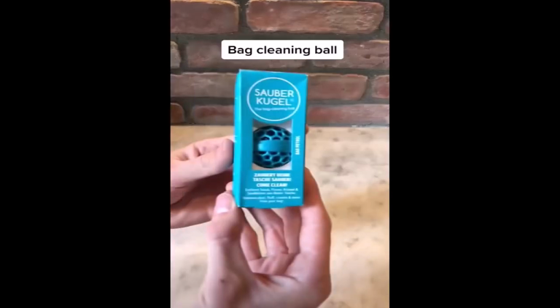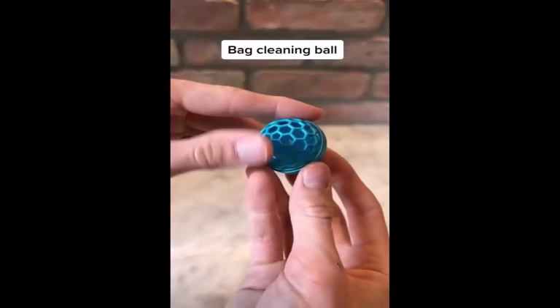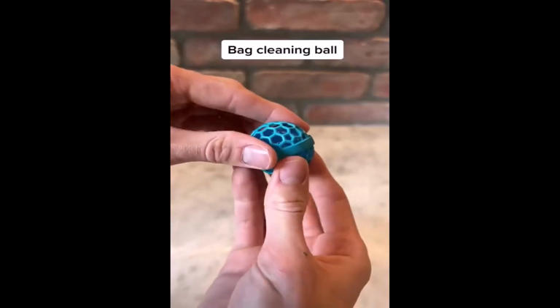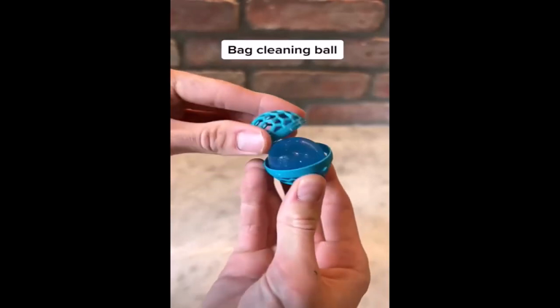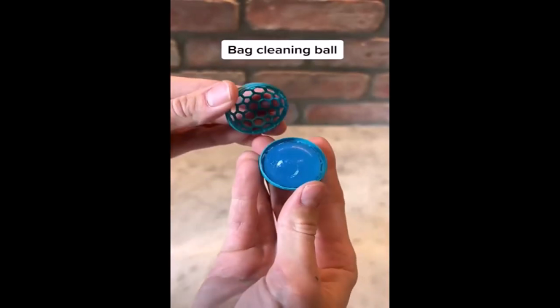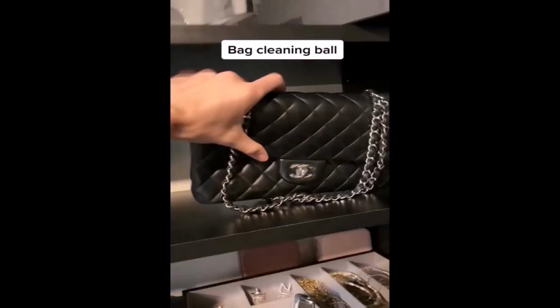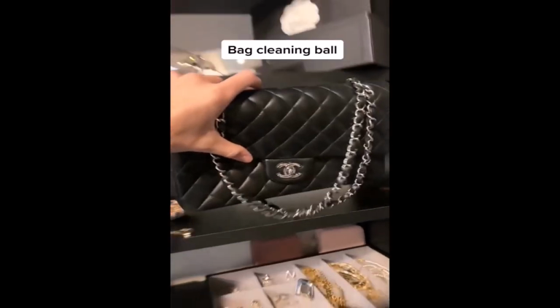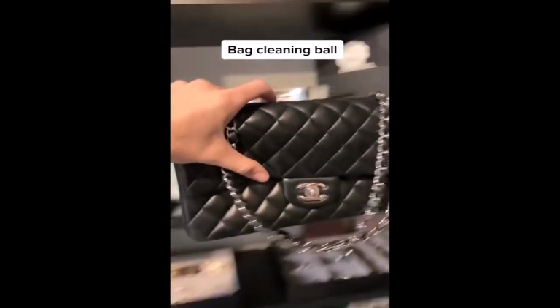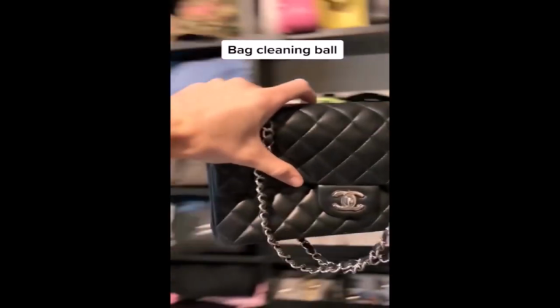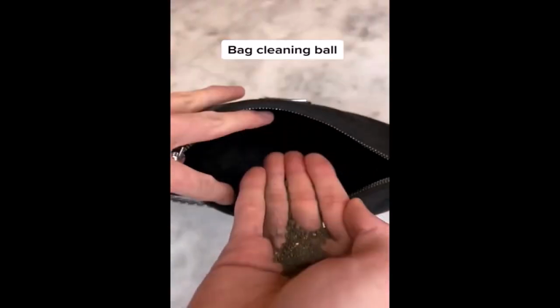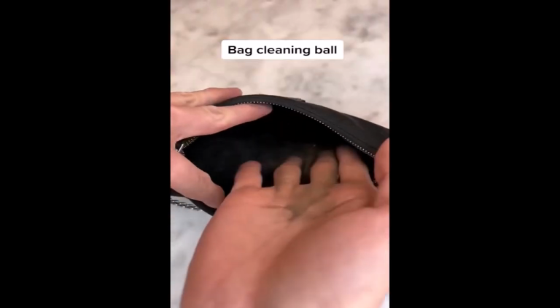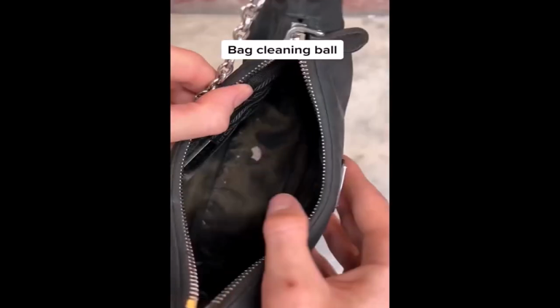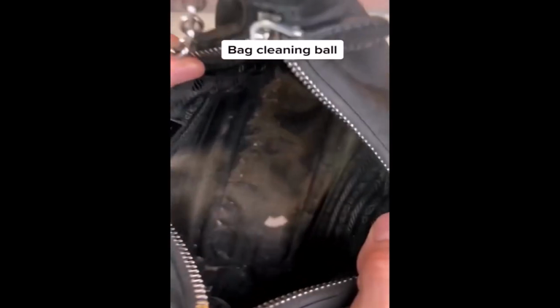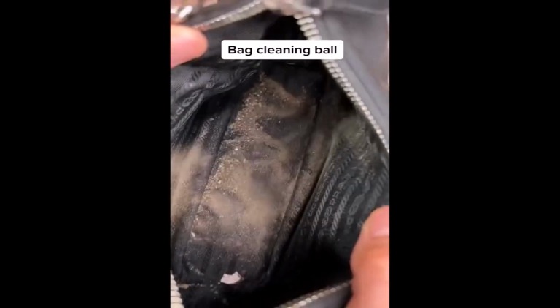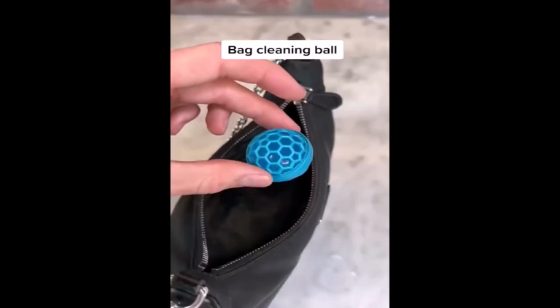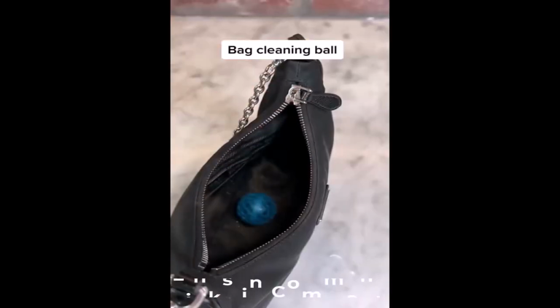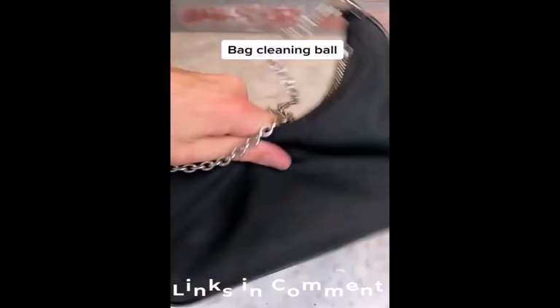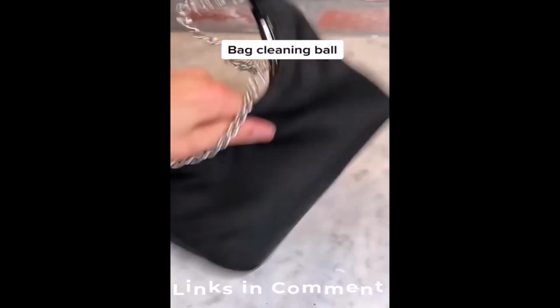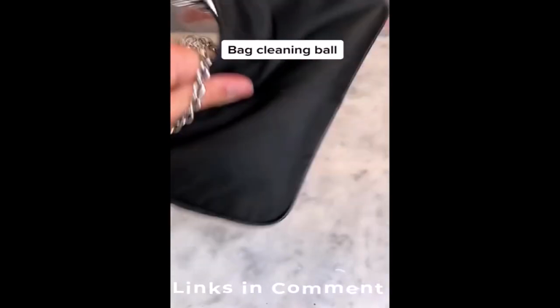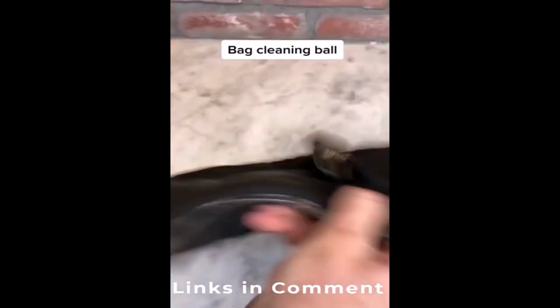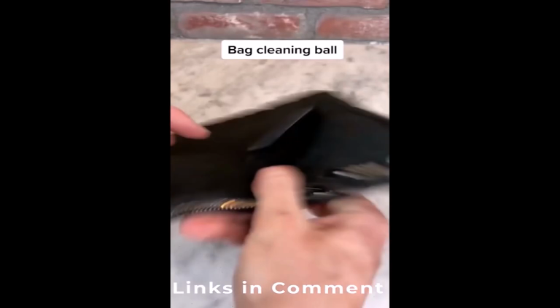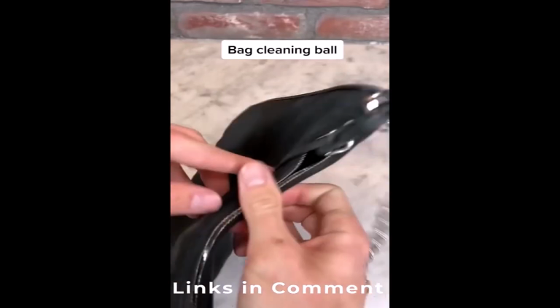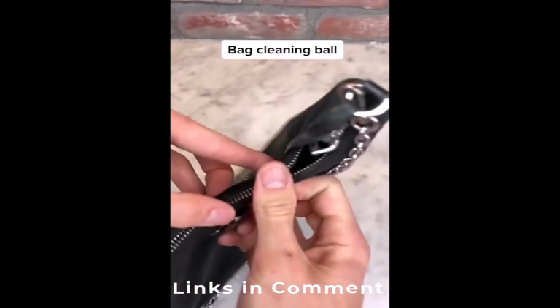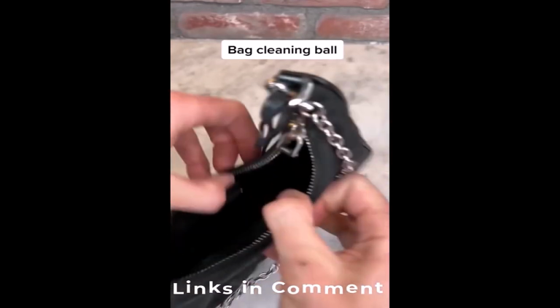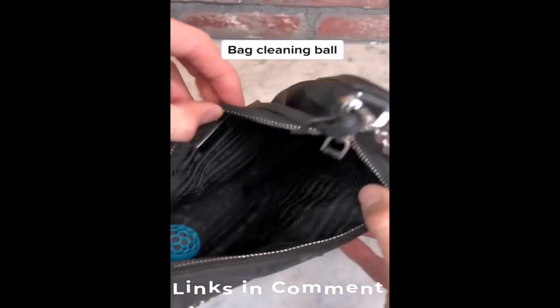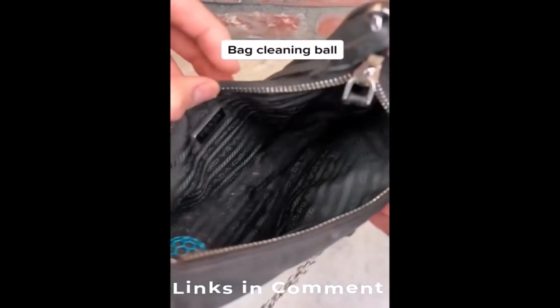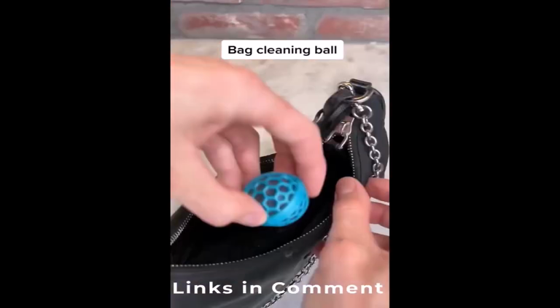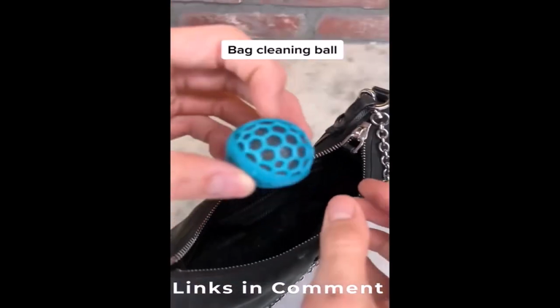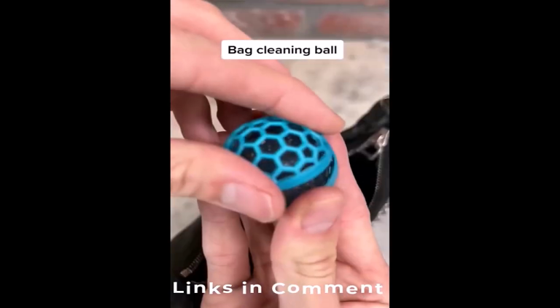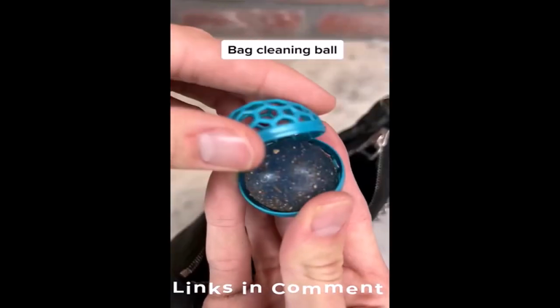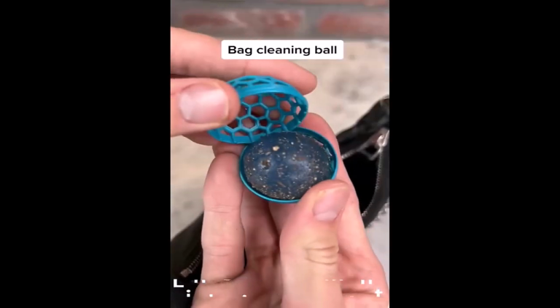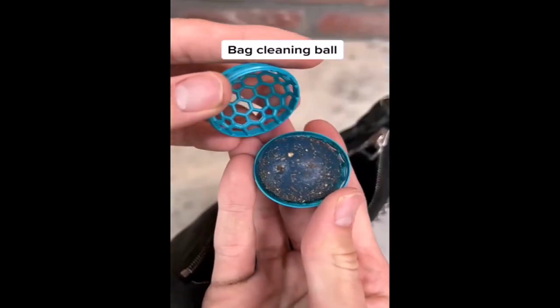This is a bag cleaning ball and I wanted to test it out using one of my girlfriend's purses. All you have to do is put the ball in it and shake it a few times. After about 30 seconds I opened the bag and the ball collected almost all of the dirt.